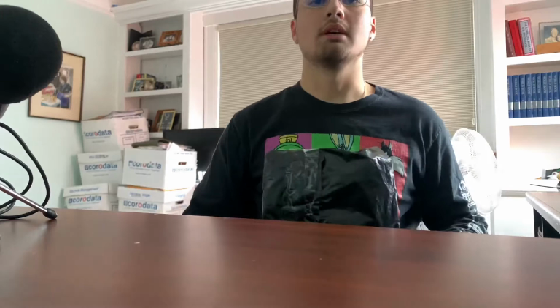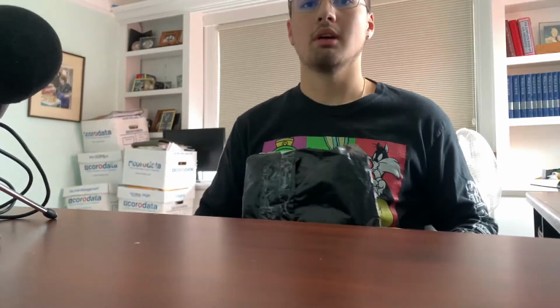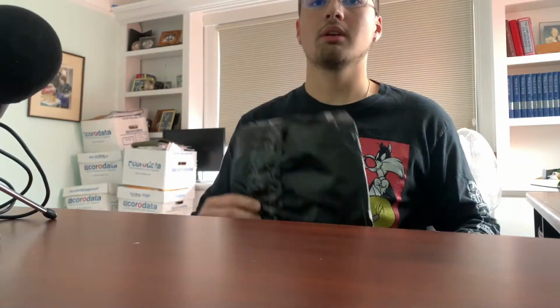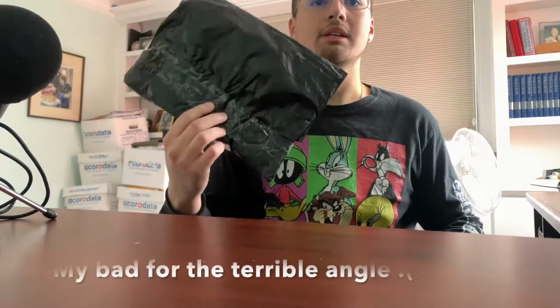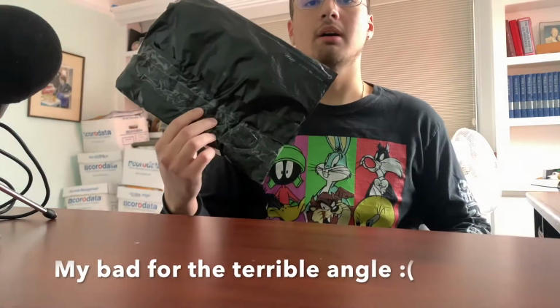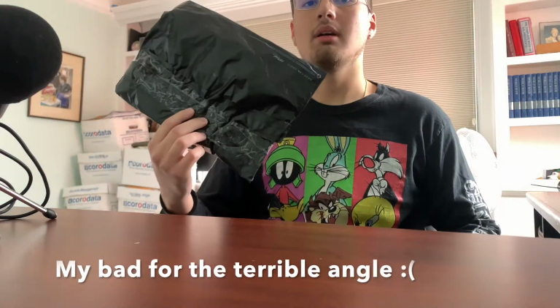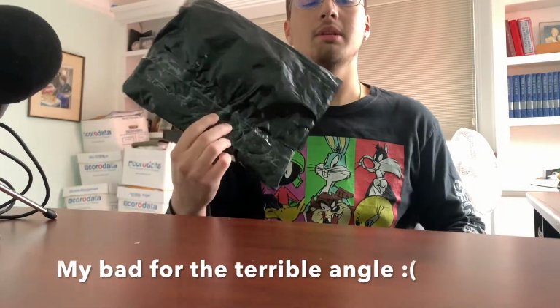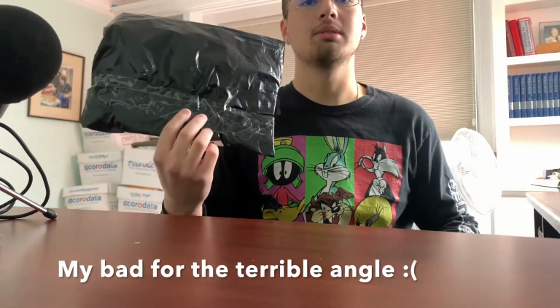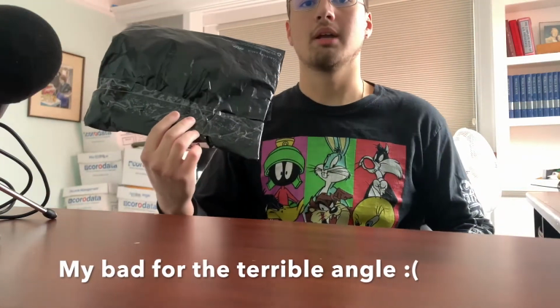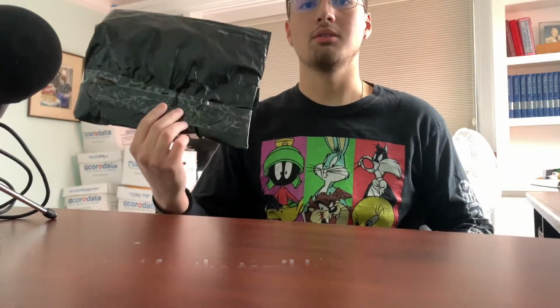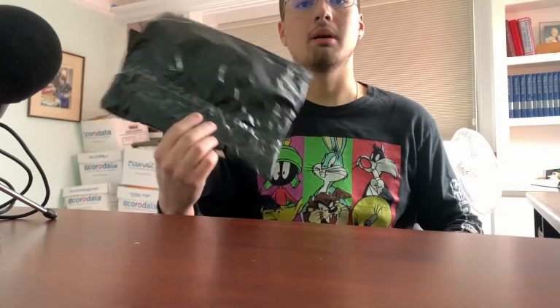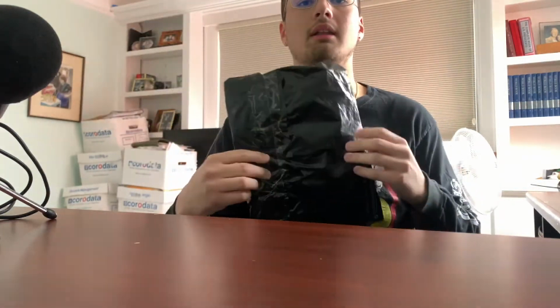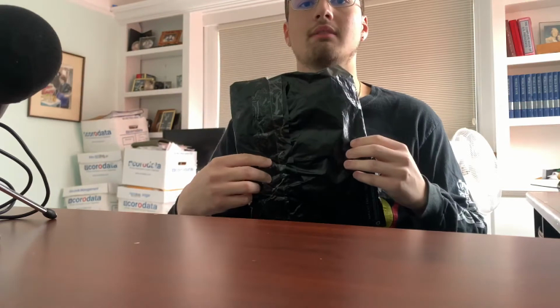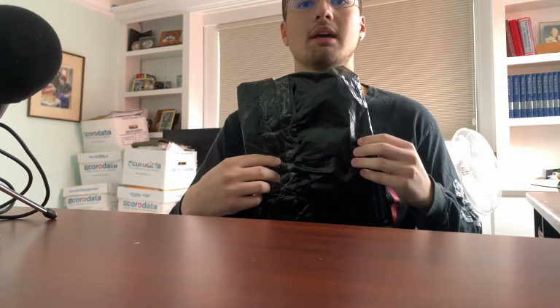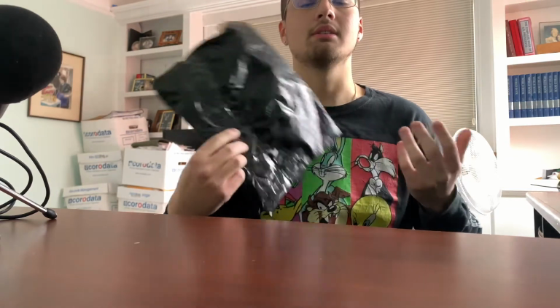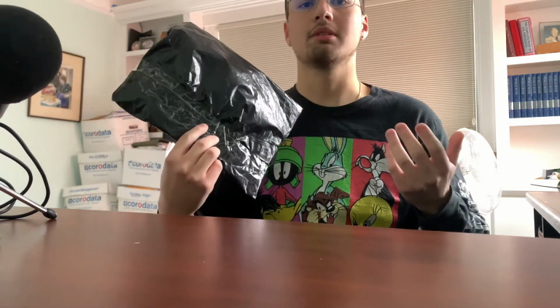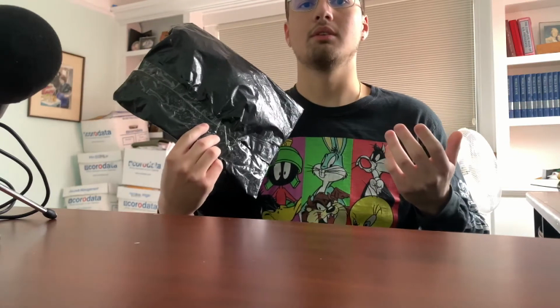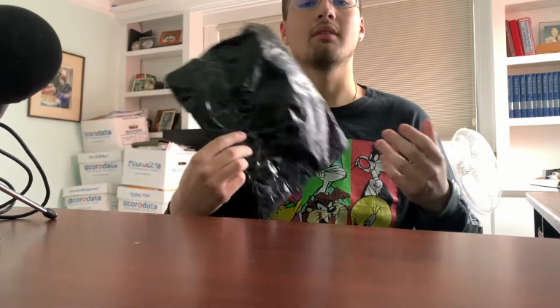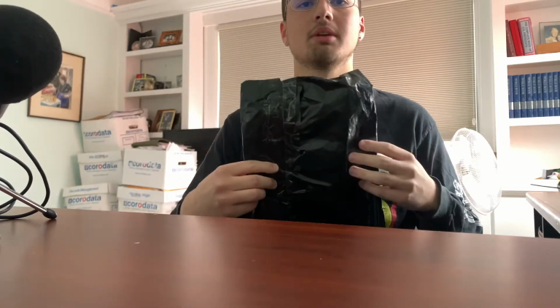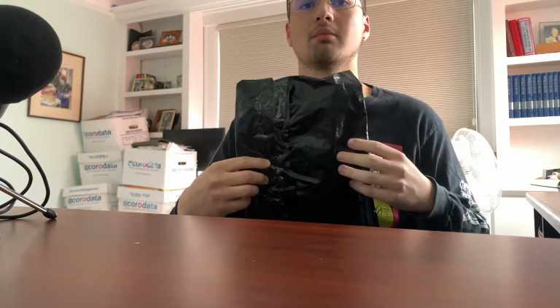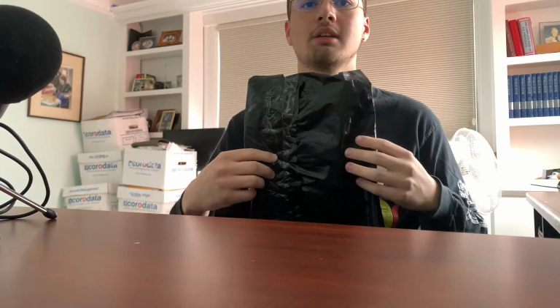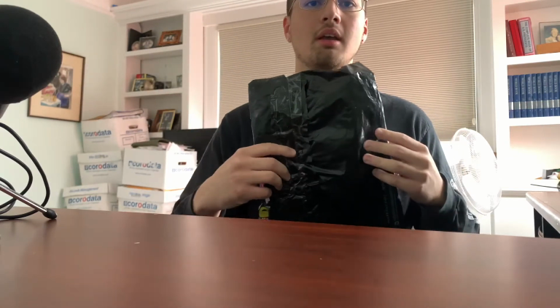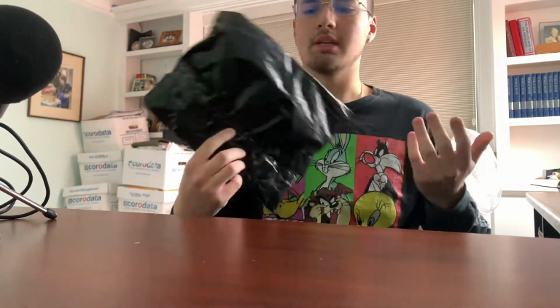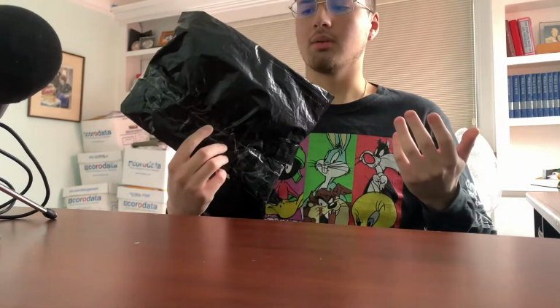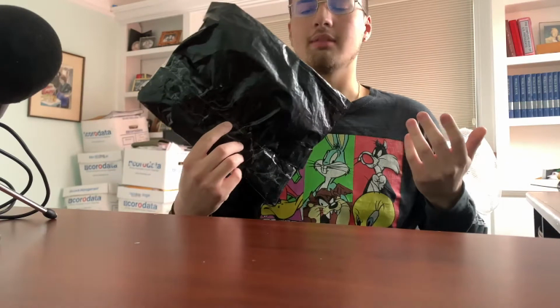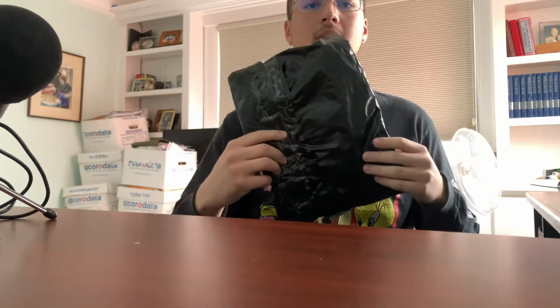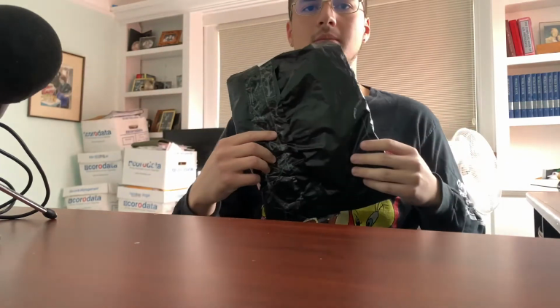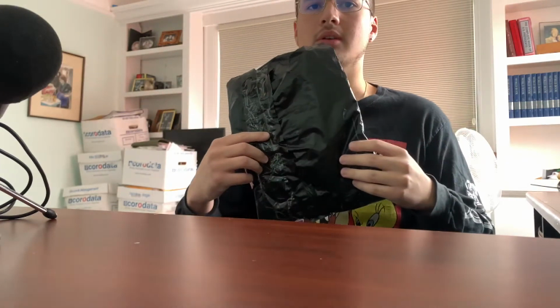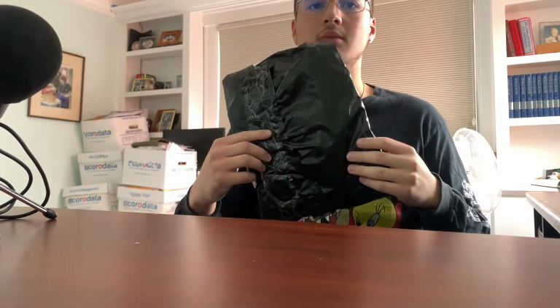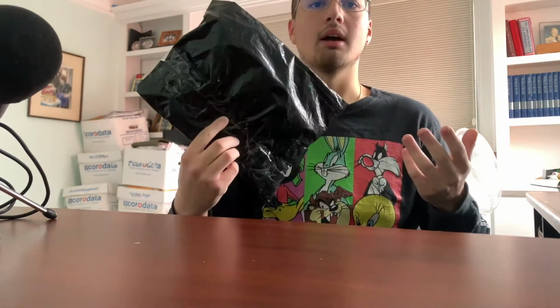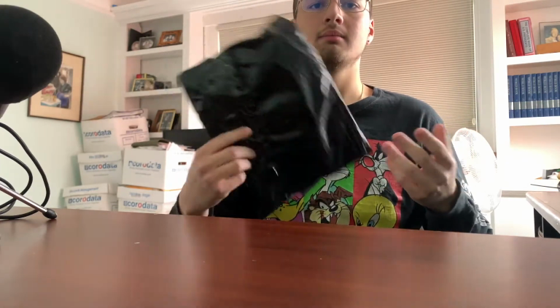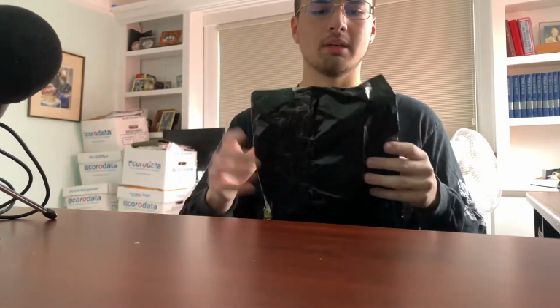I just ordered a package from Depop. I'm a Depop seller but I also use Depop to buy a lot of stuff, and I use it to flip stuff too if I find something really underpriced. Today I ordered a hat from Depop, so I'm going to be showing you guys what I got.